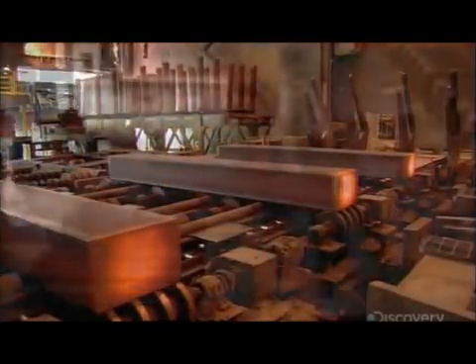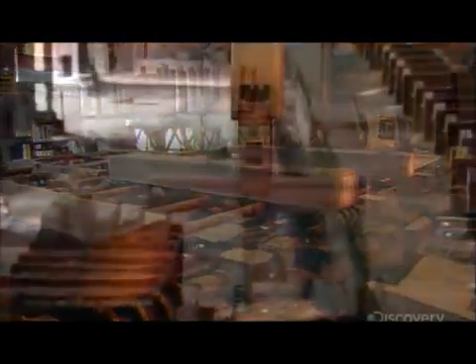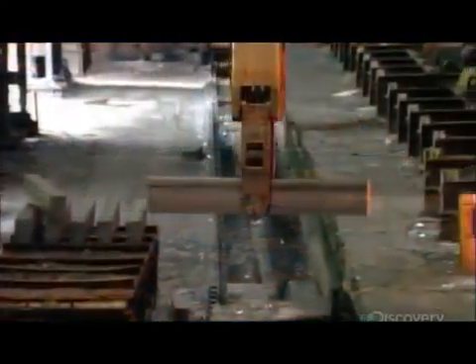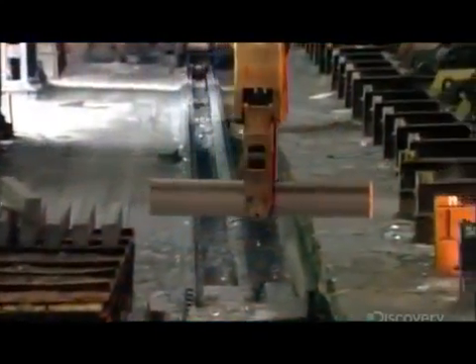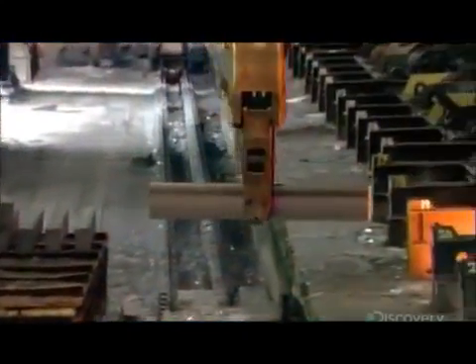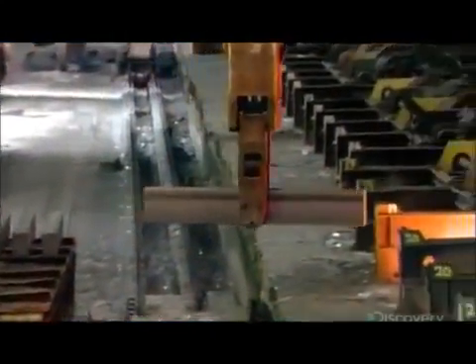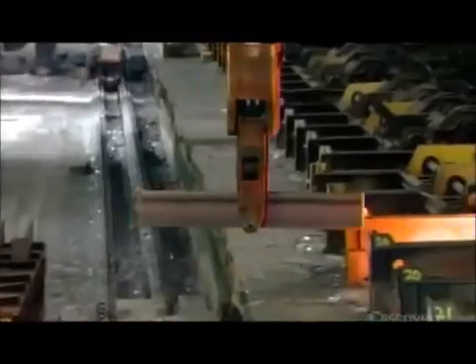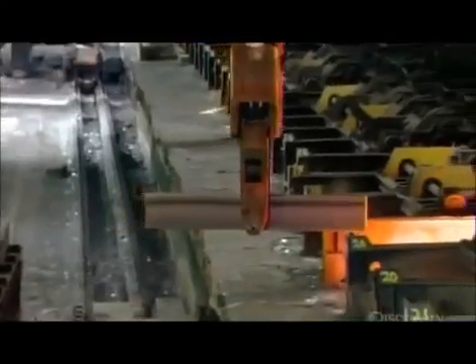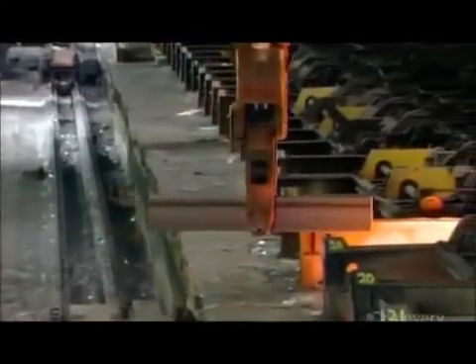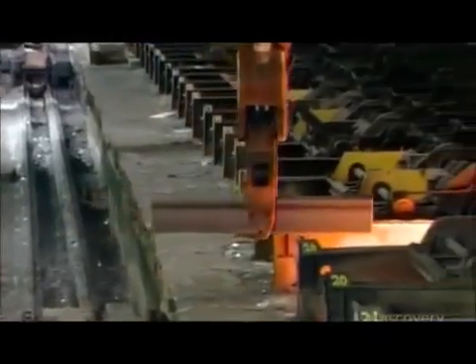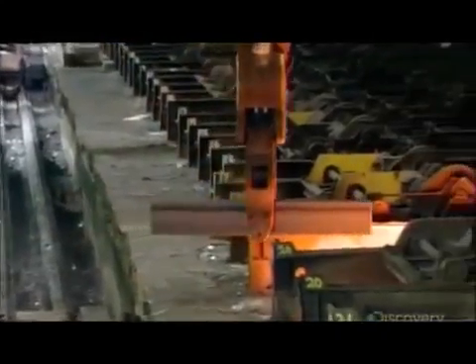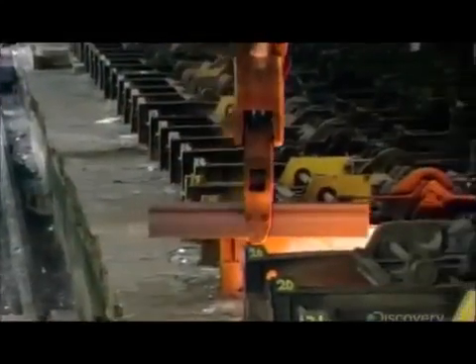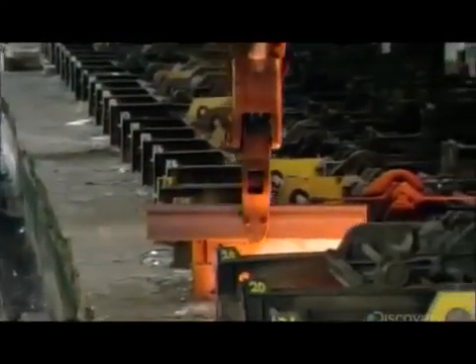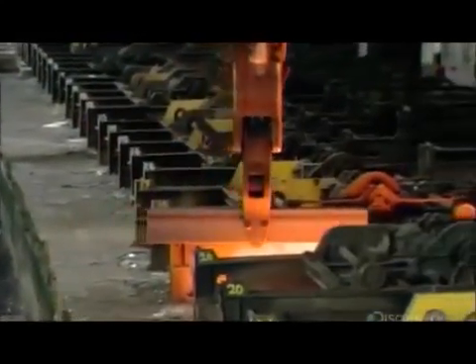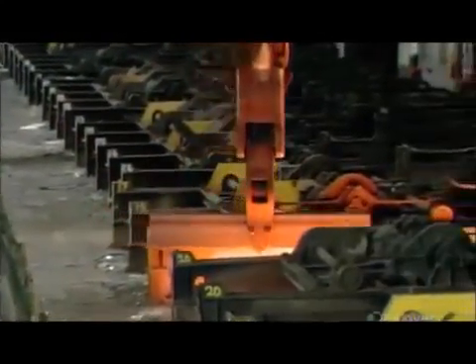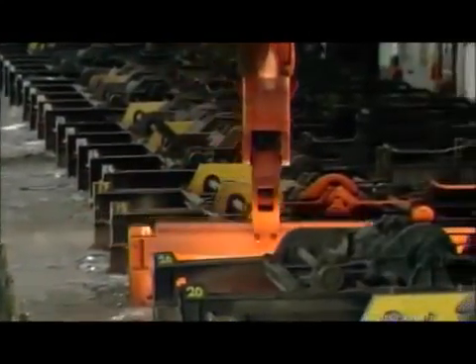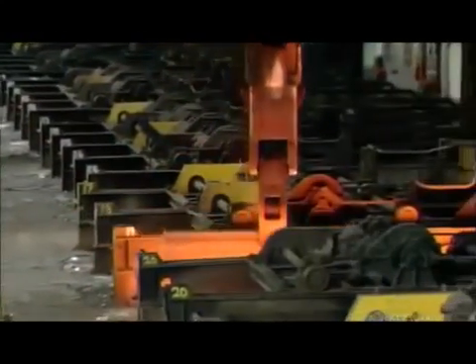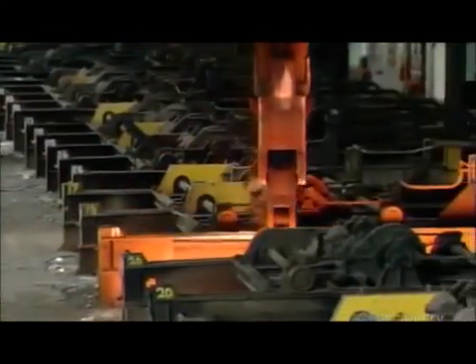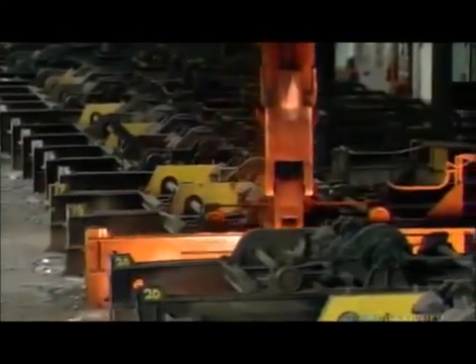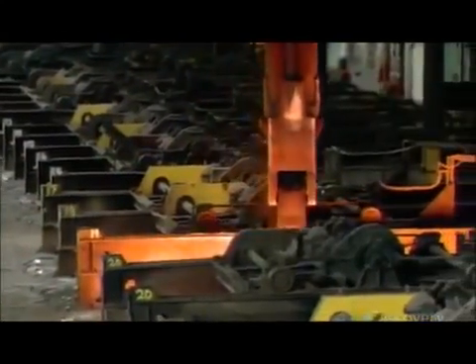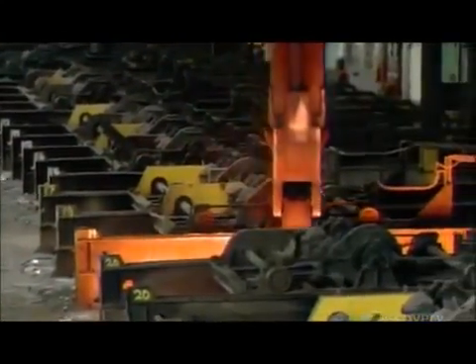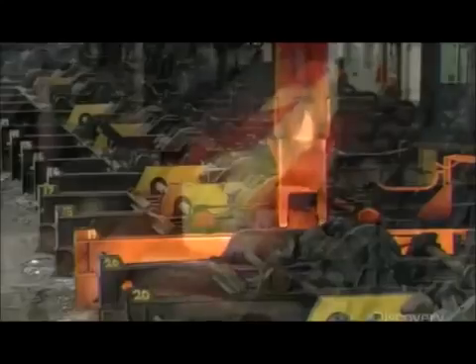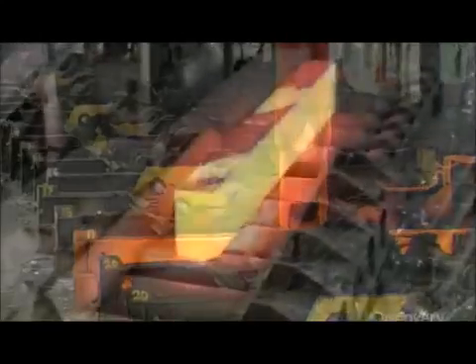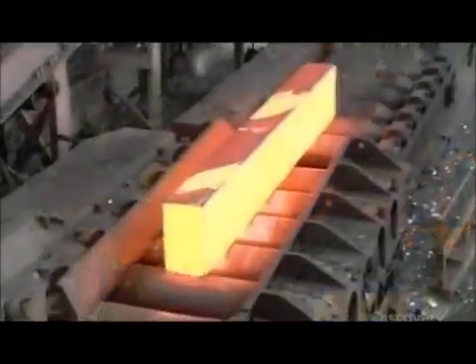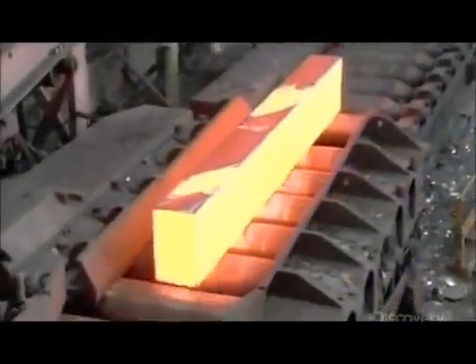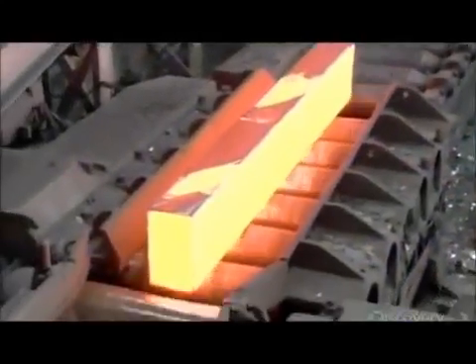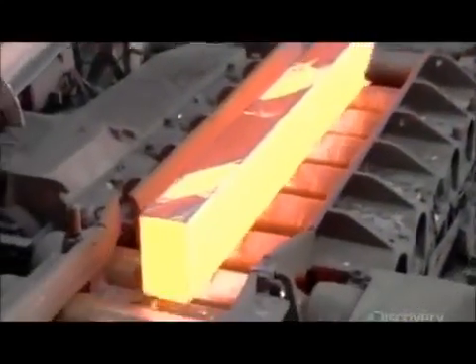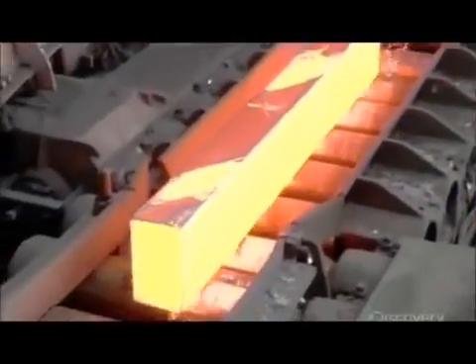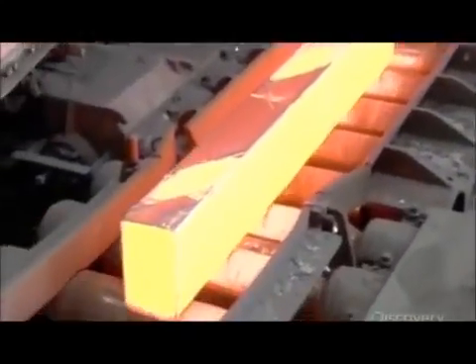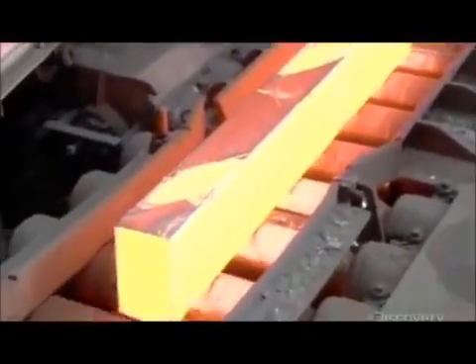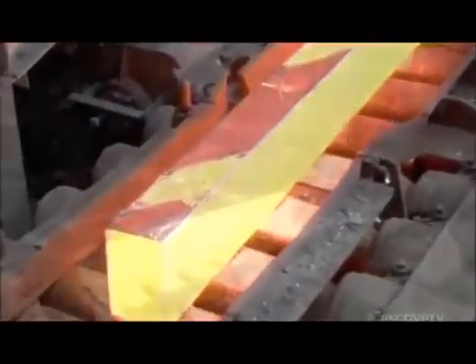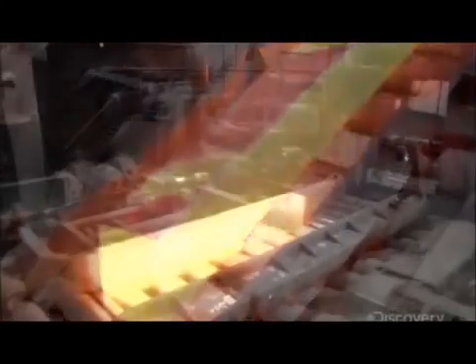A crane then transfers the blooms to a furnace, which, over the next five to seven hours, reheats them to 1,250 degrees Celsius. This softens the steel for further shaping.